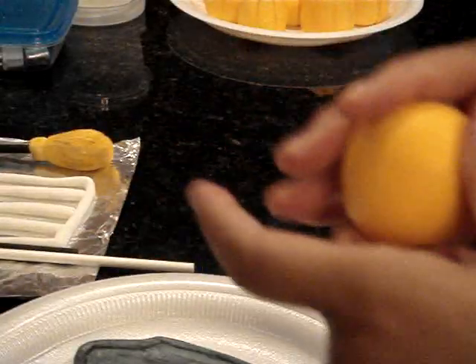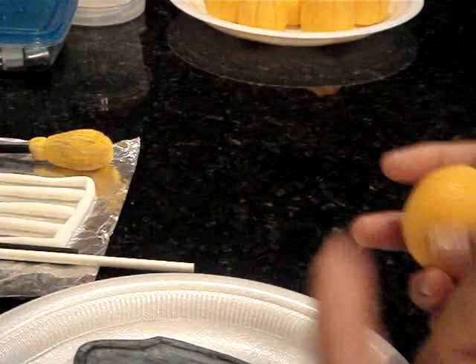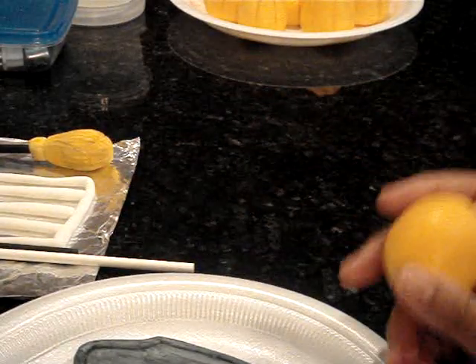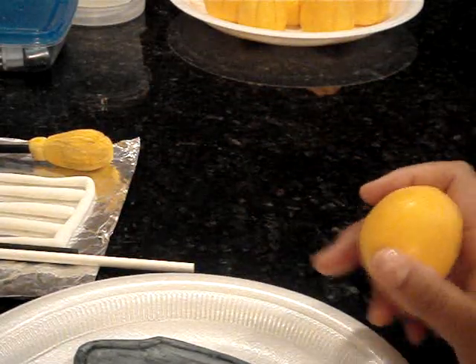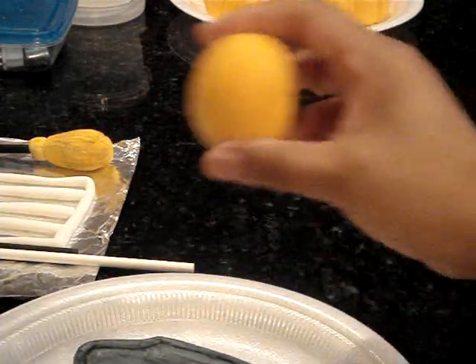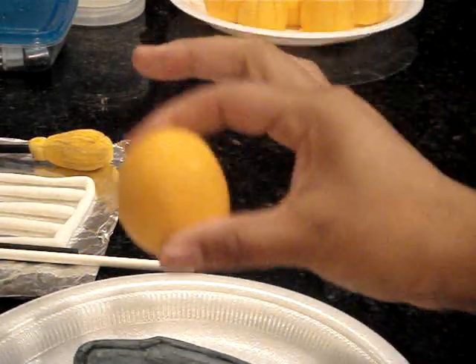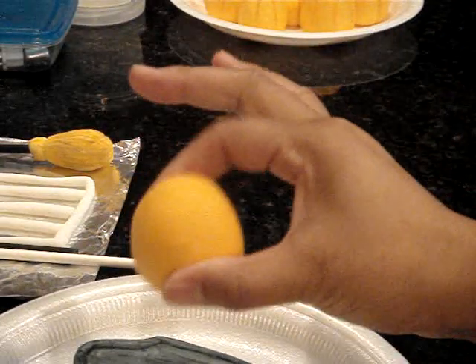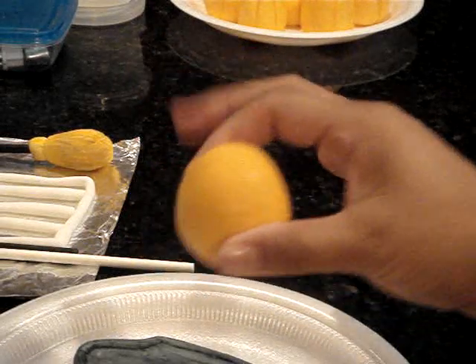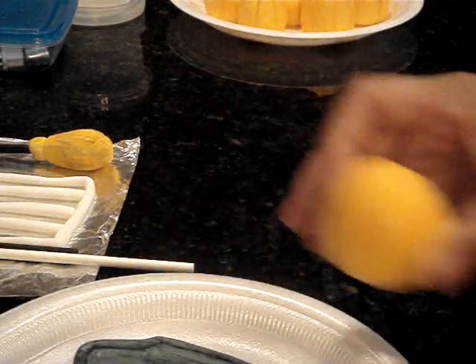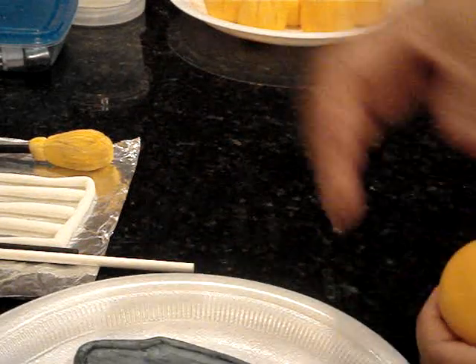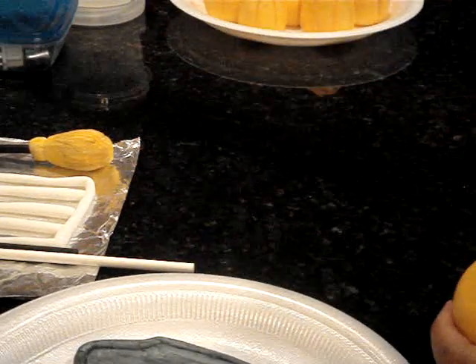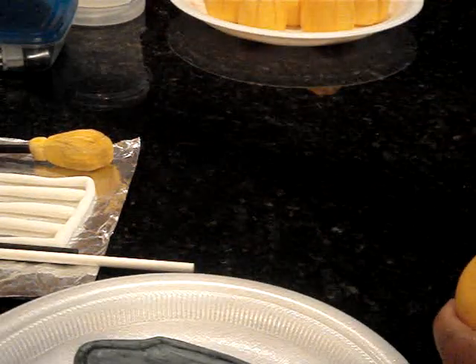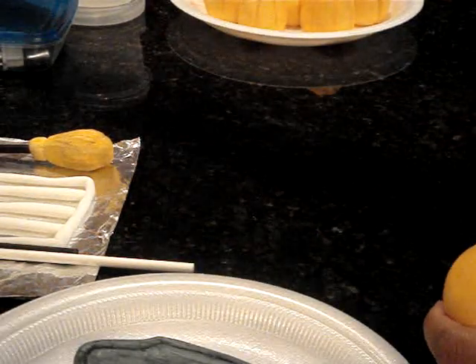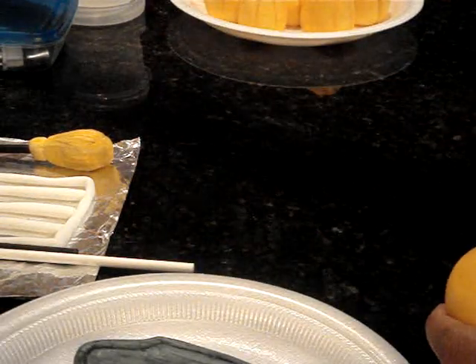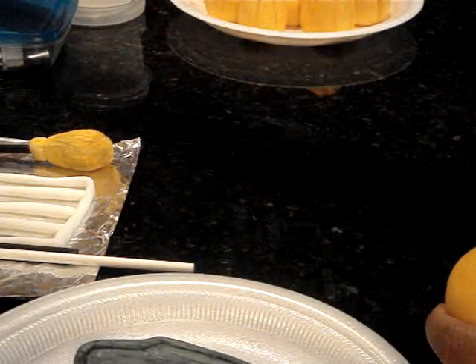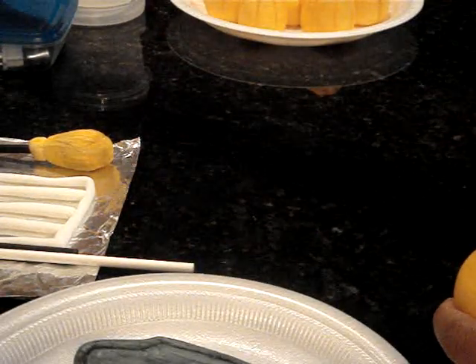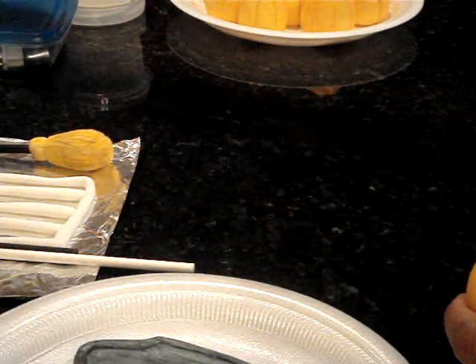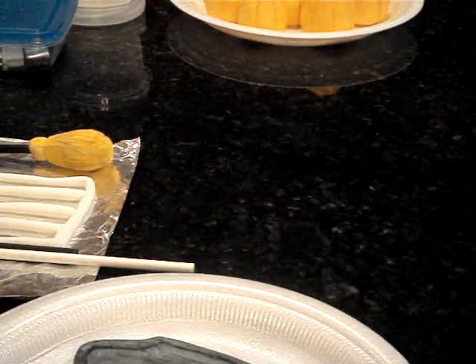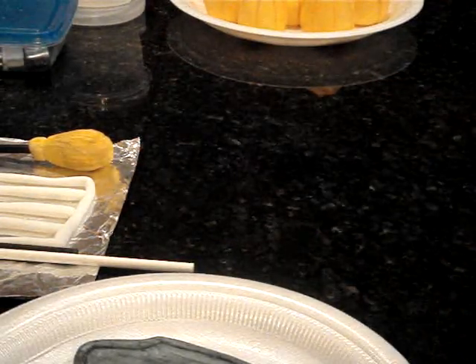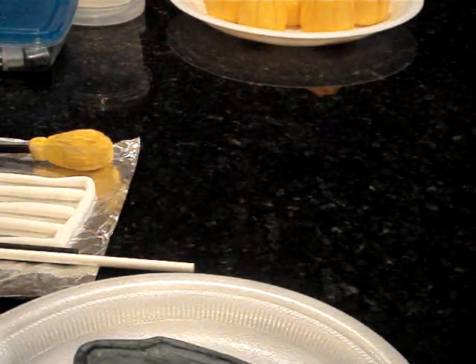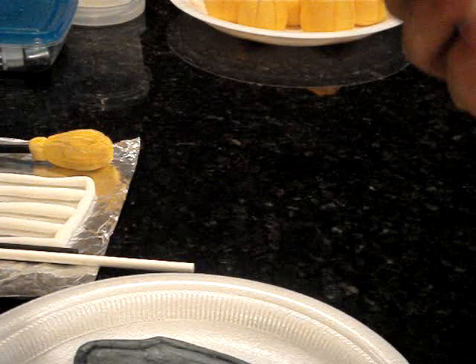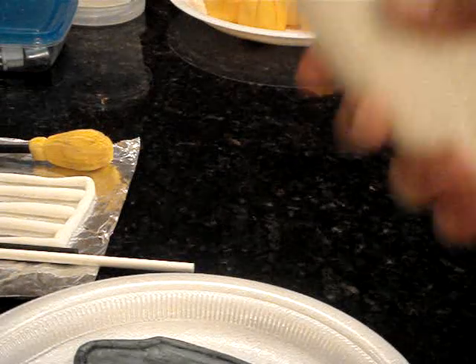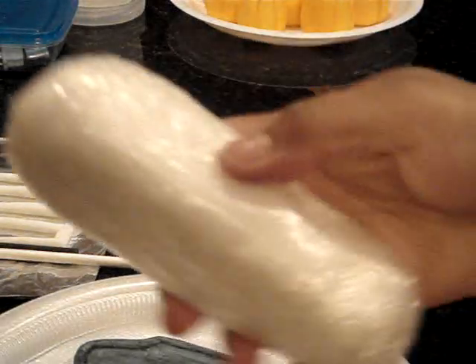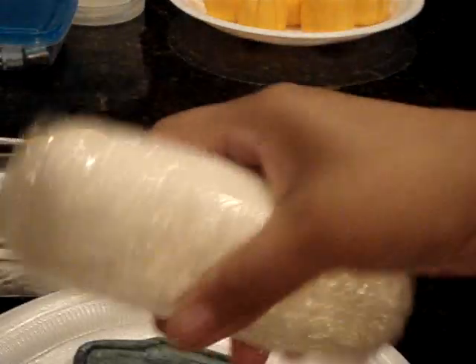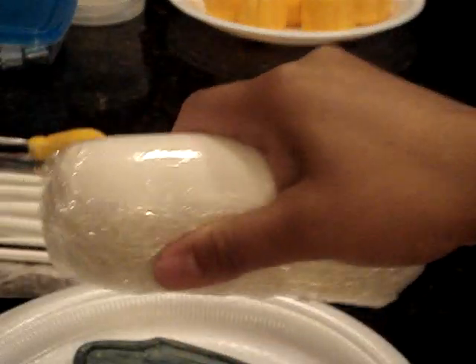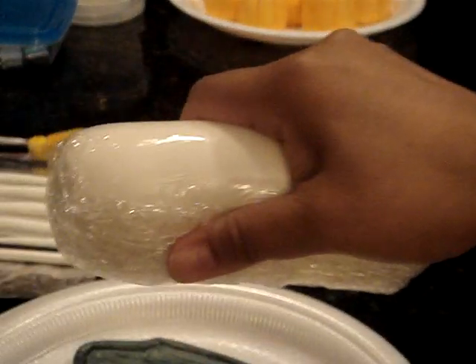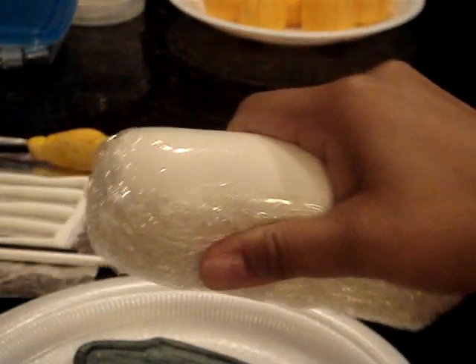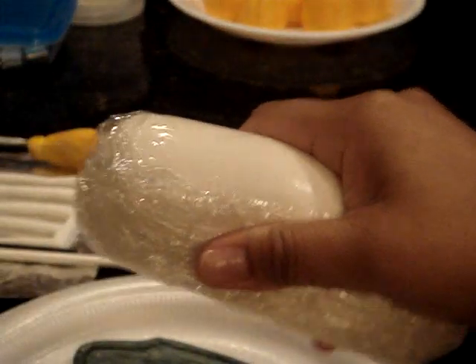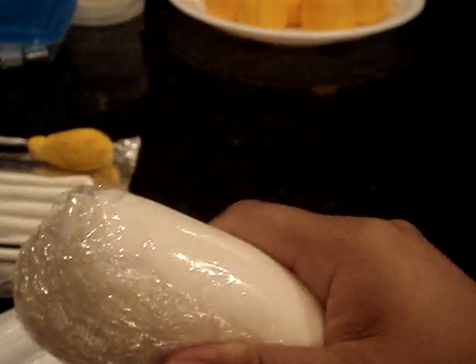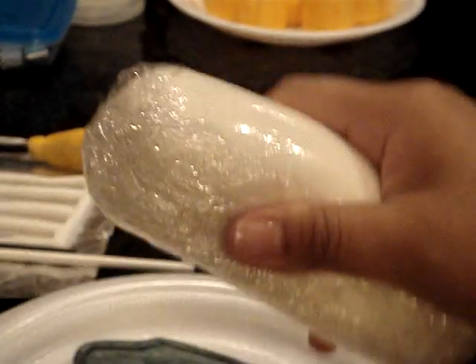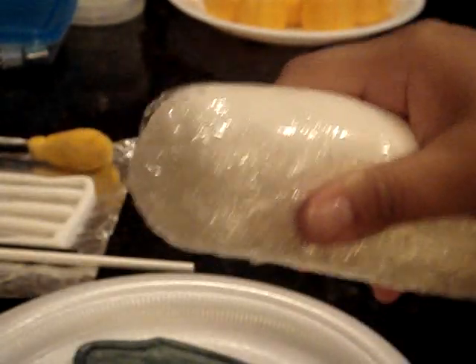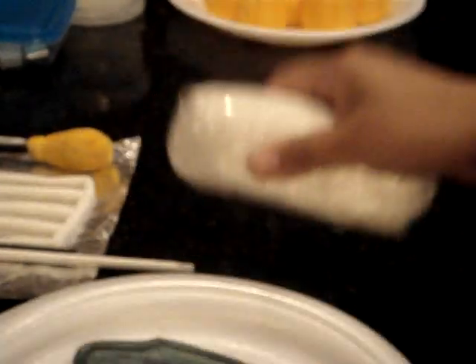The cheapest way for me to get the gum paste is to buy Wilton from your craft store and turn it into gum paste by adding Tylose powder.